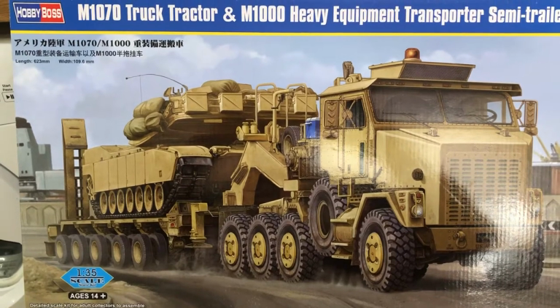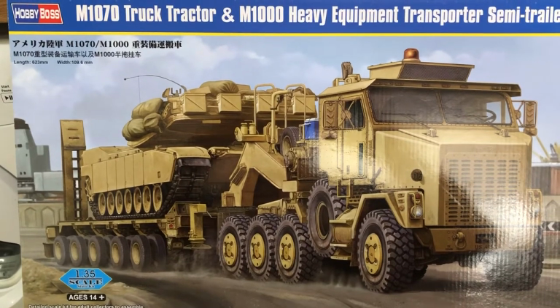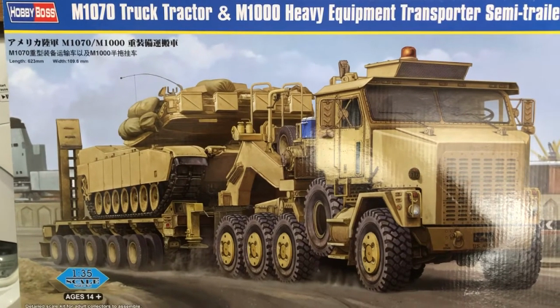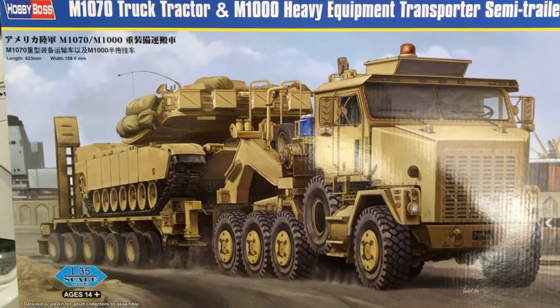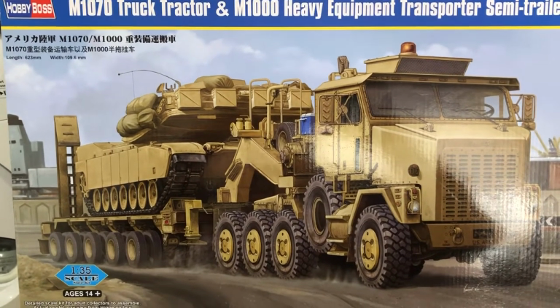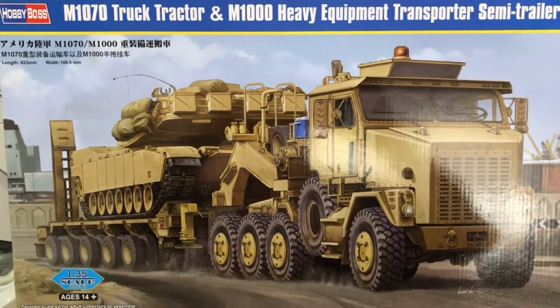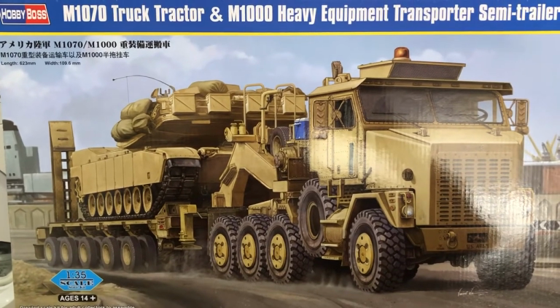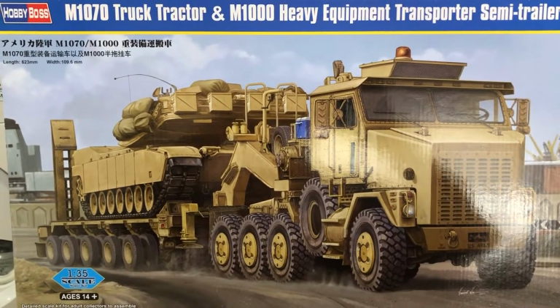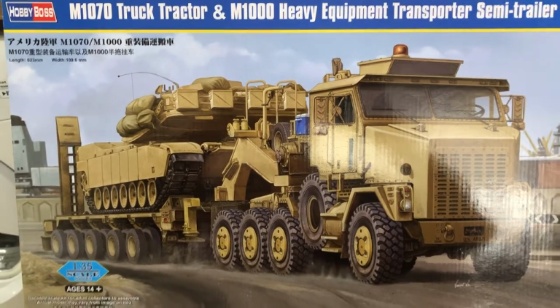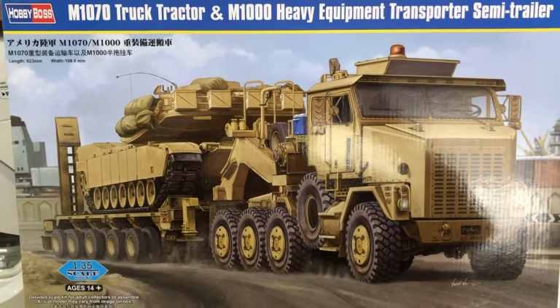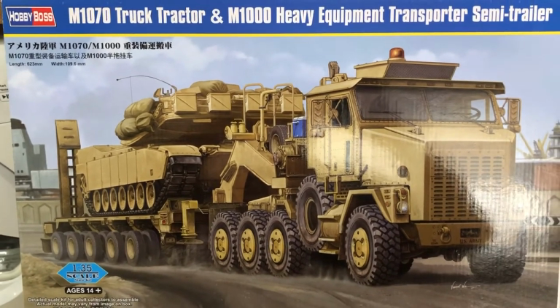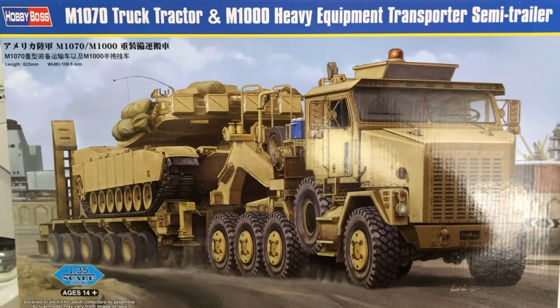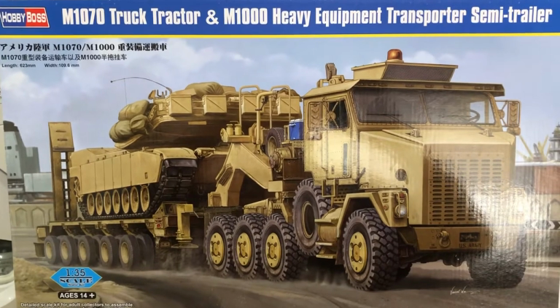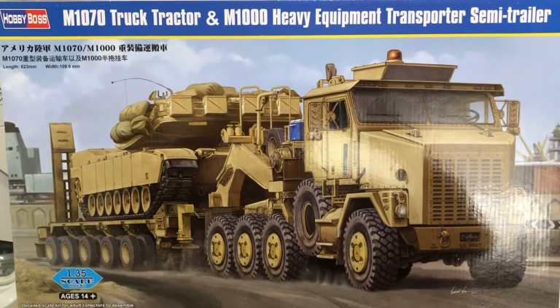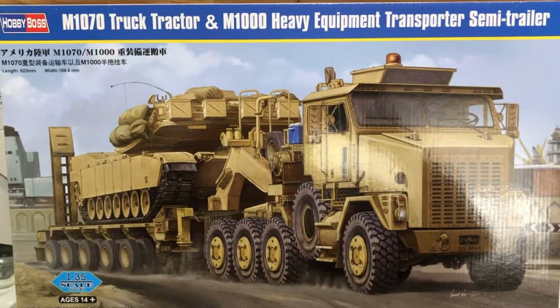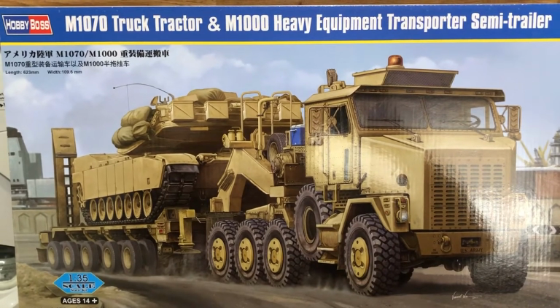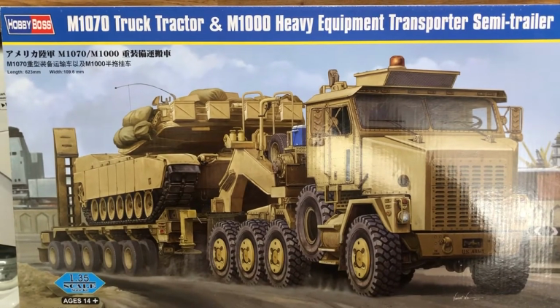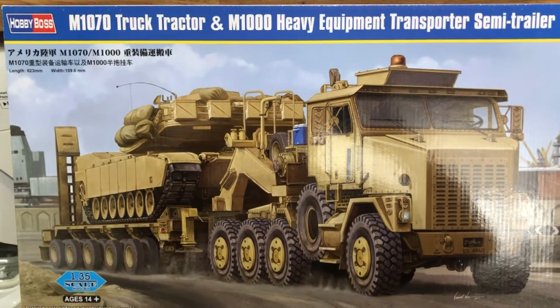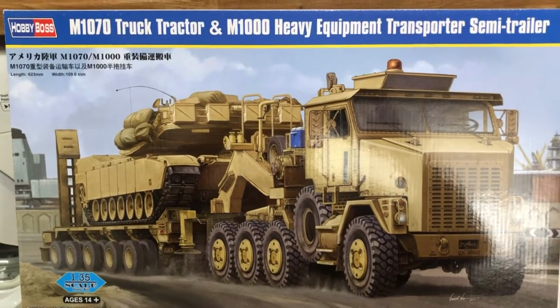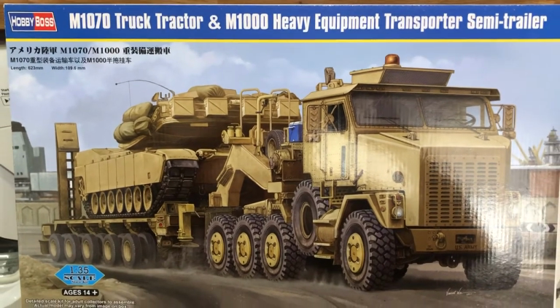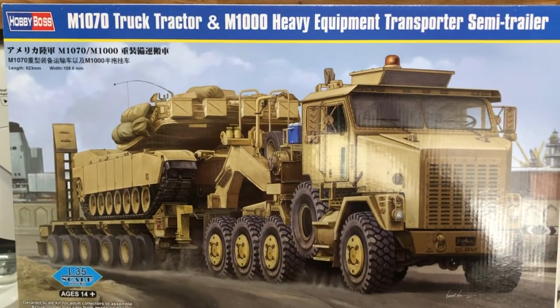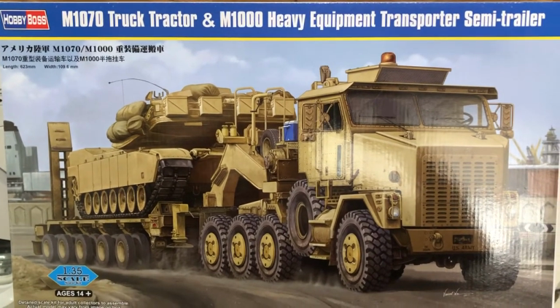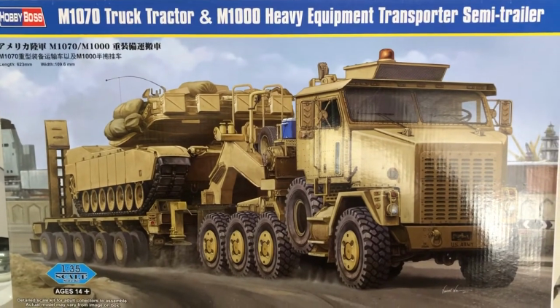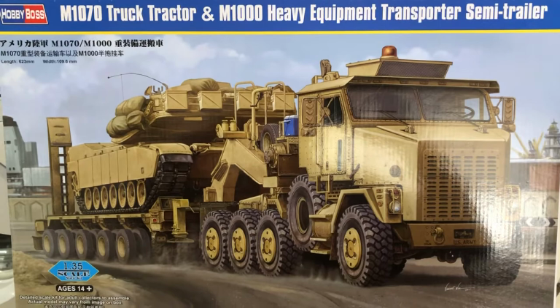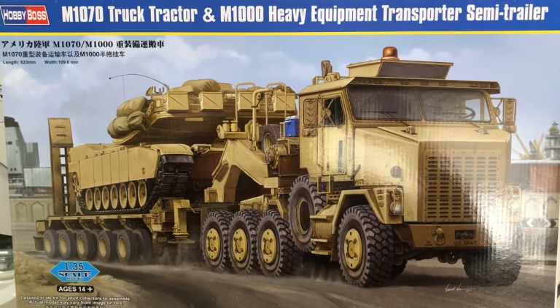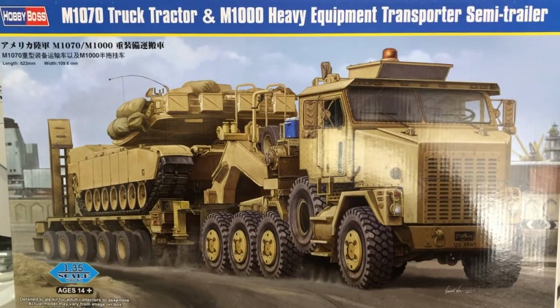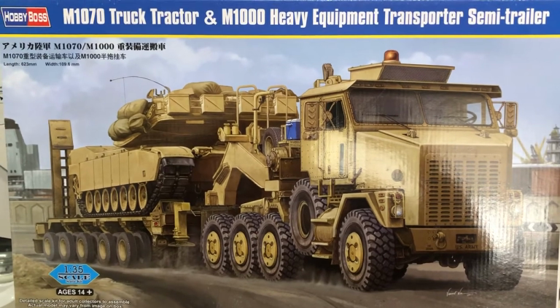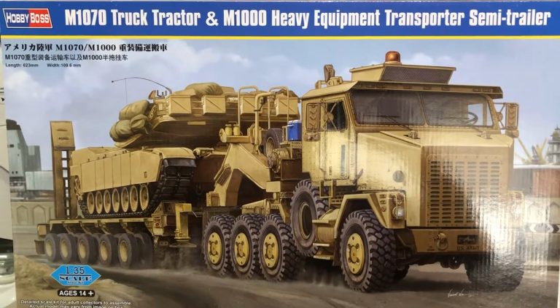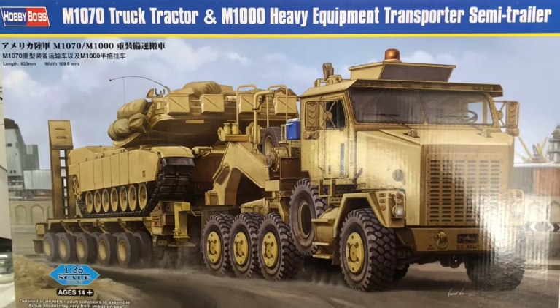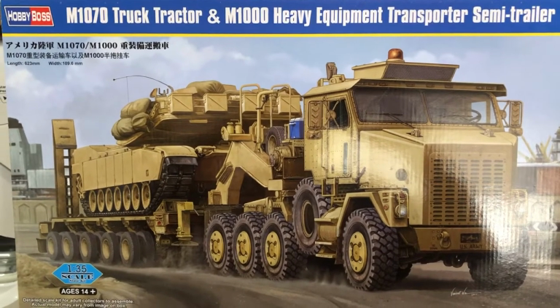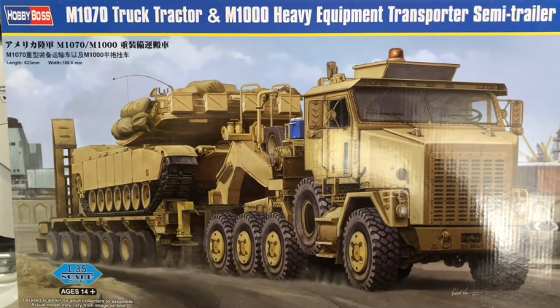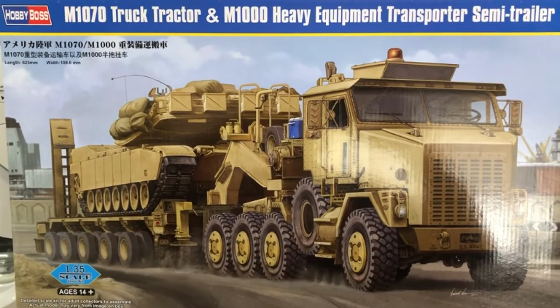Hi everyone, Richard here, Lockdown Modeler. Hope everybody's keeping well. I haven't posted many videos on this one, but I've just about done it, barring a clear coat at the end.